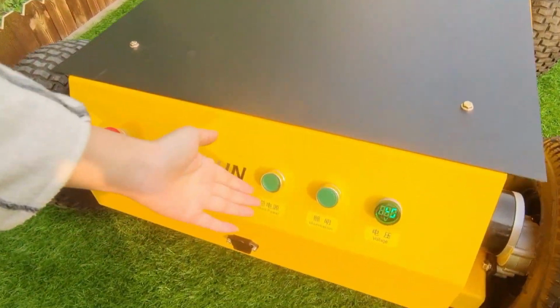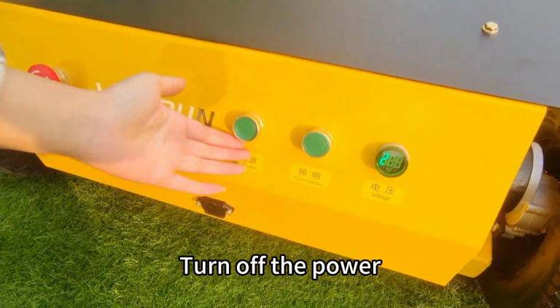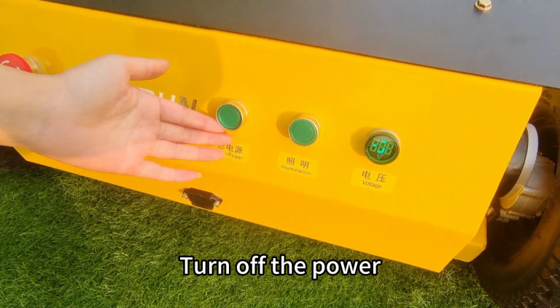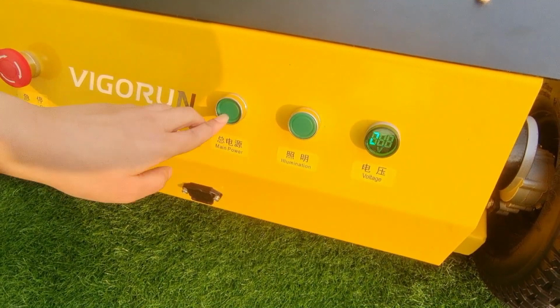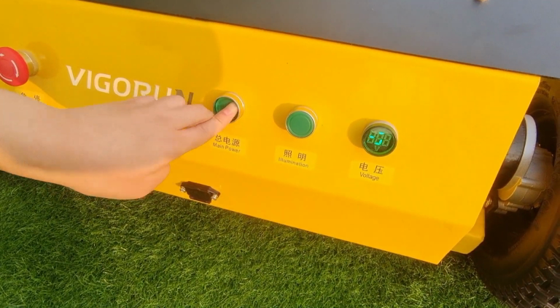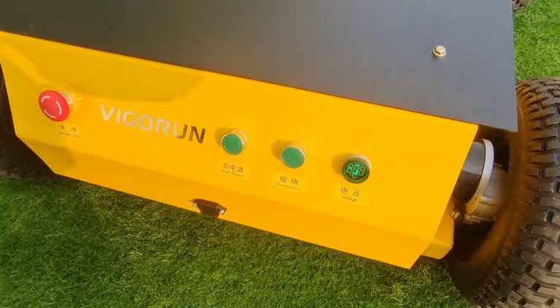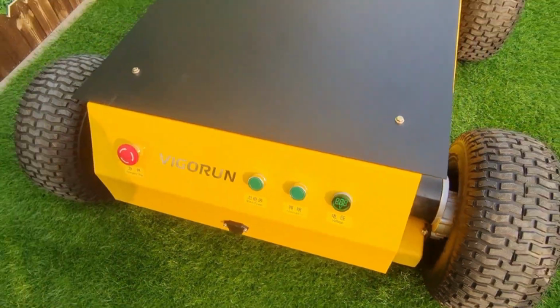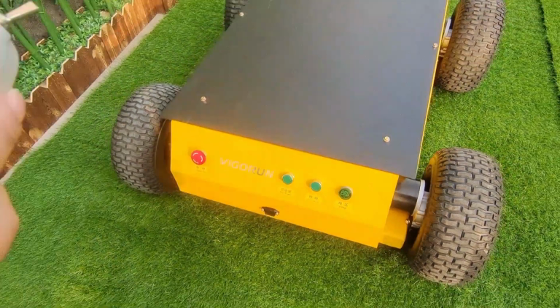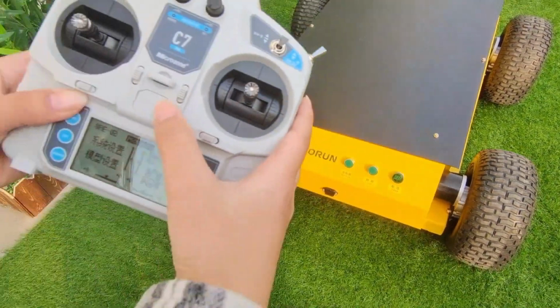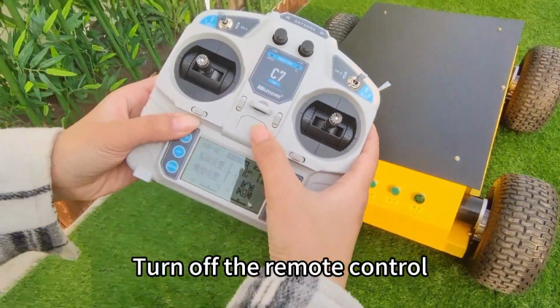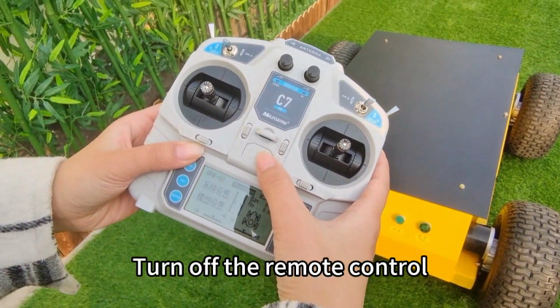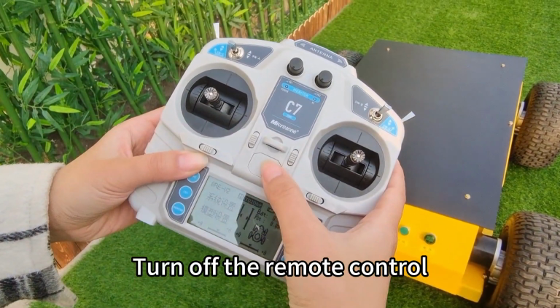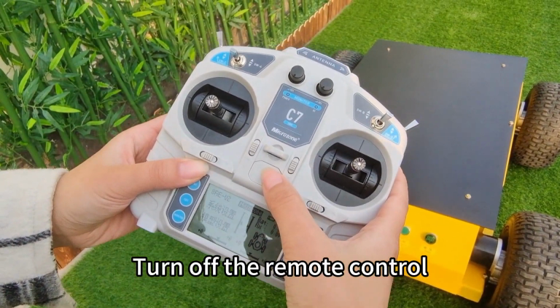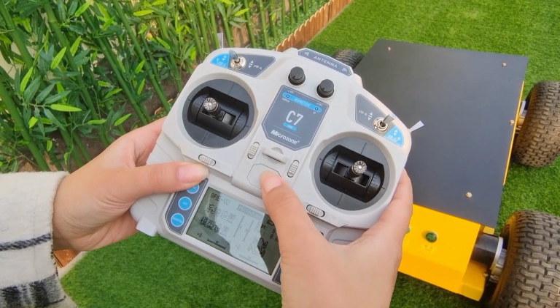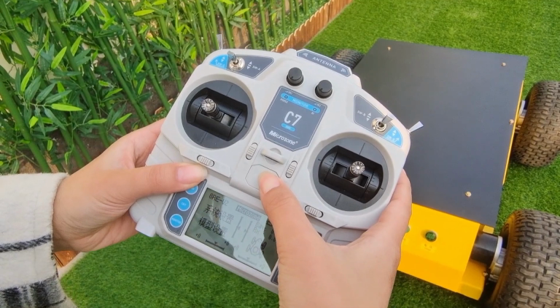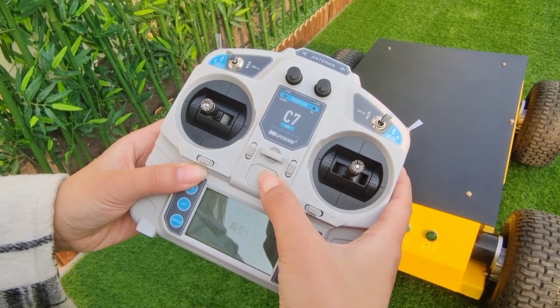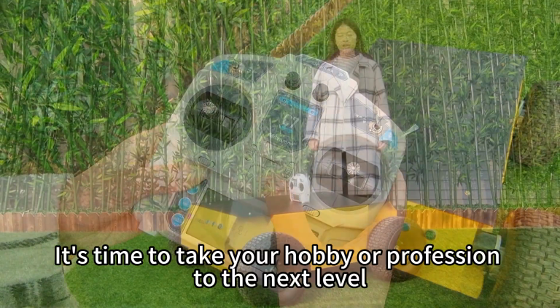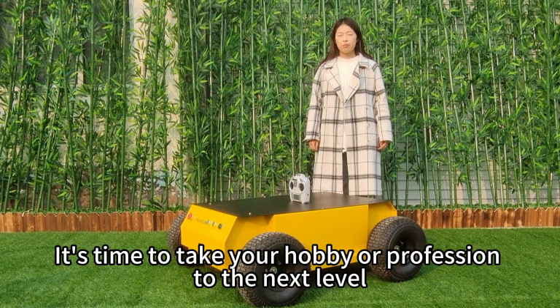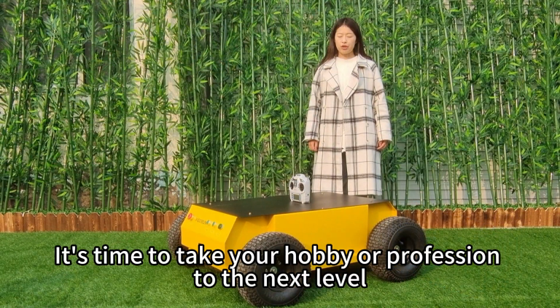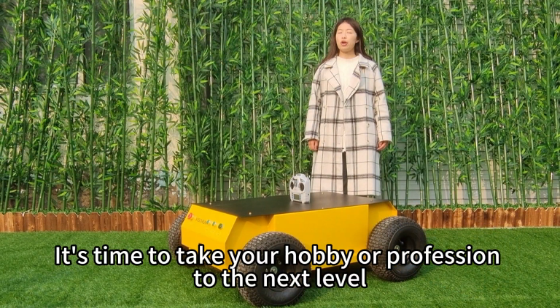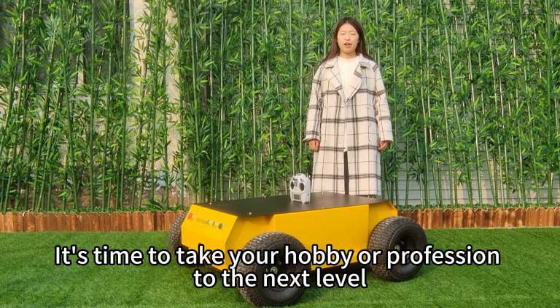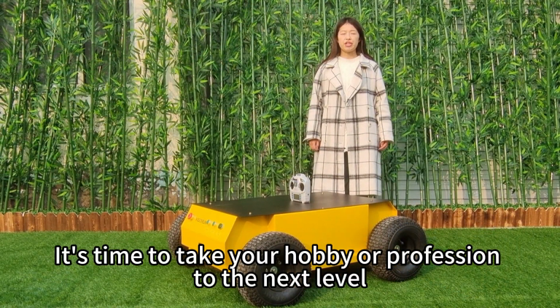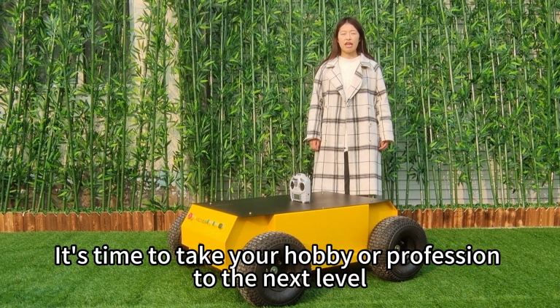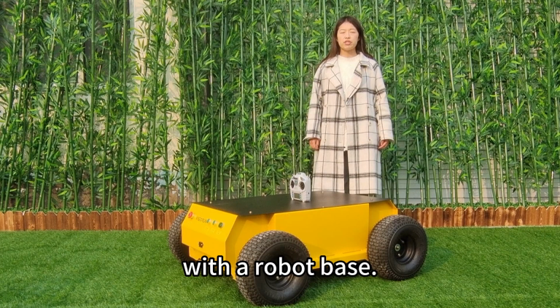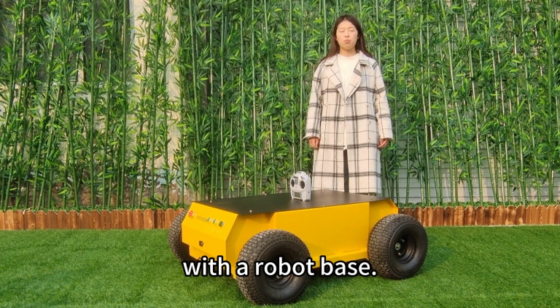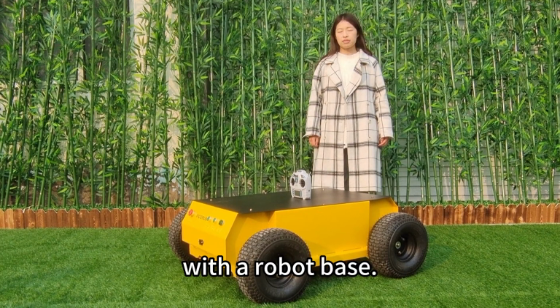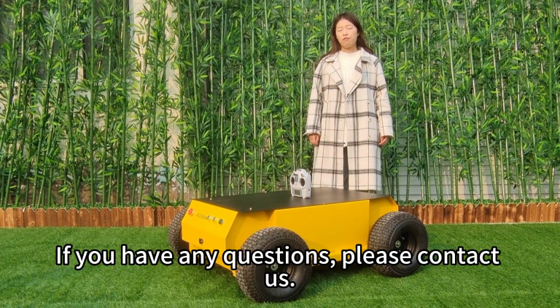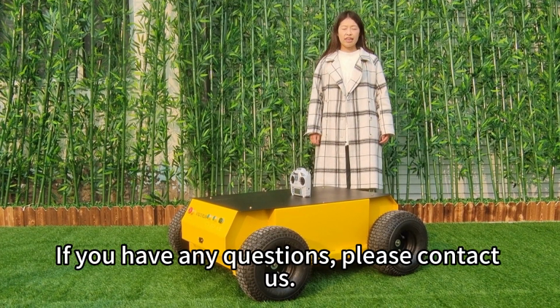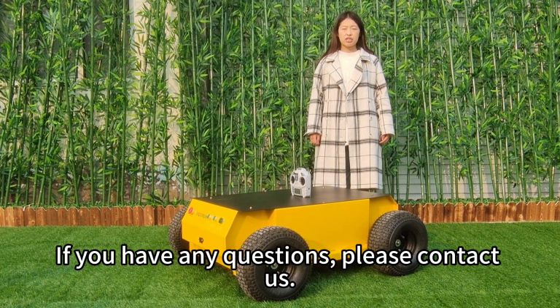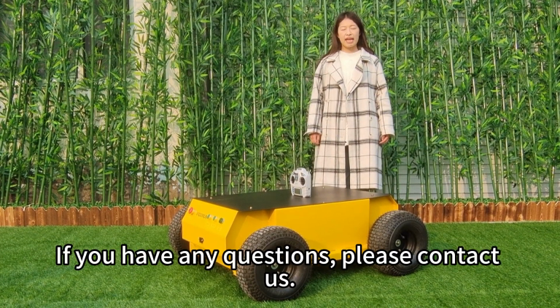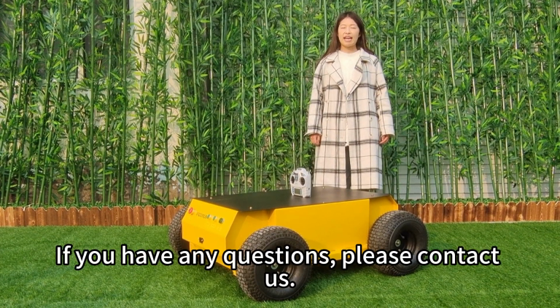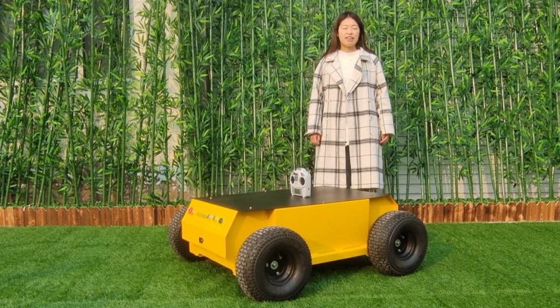Turn off the power. Turn off the remote control. It's time to take your hobby or profession to the next level with this robot. If you have any questions, please contact us. Thank you.